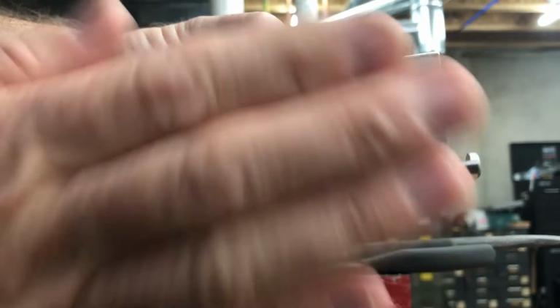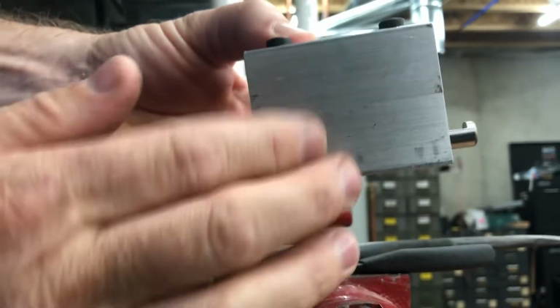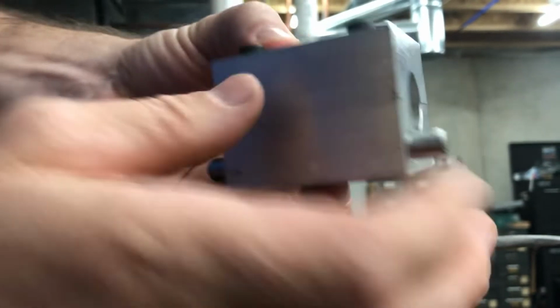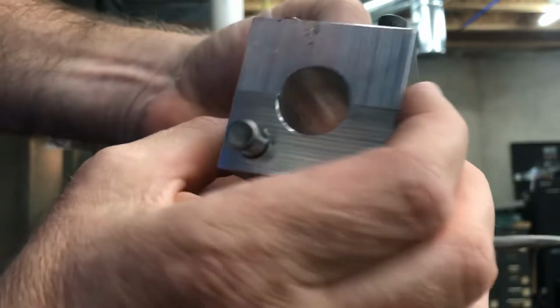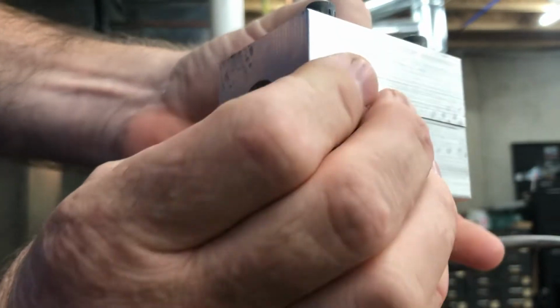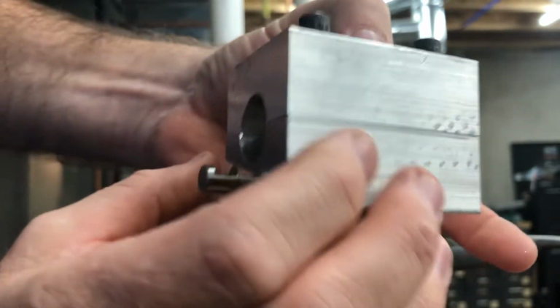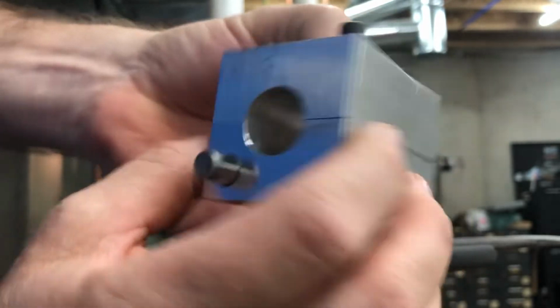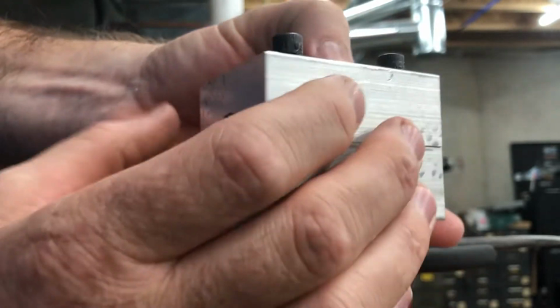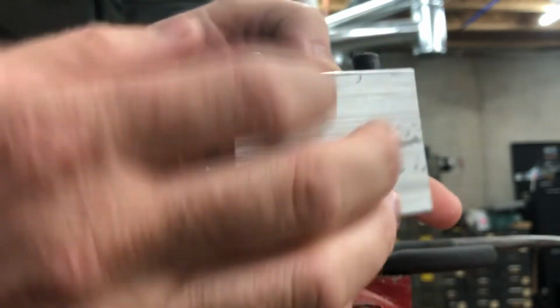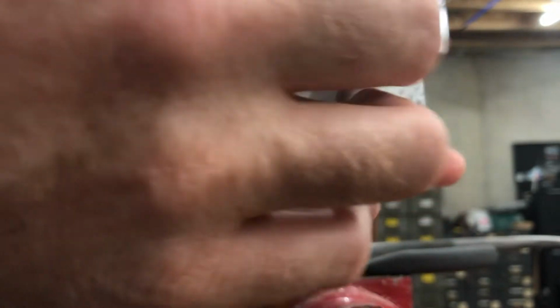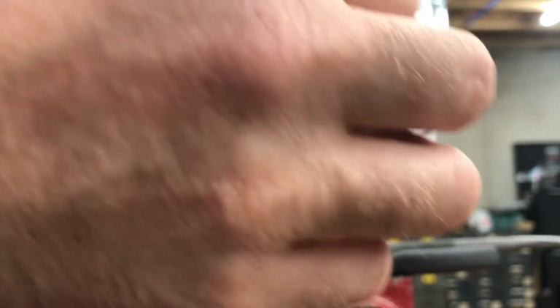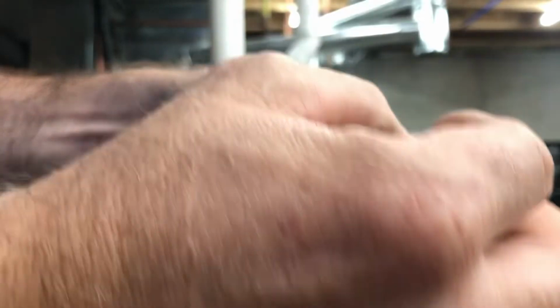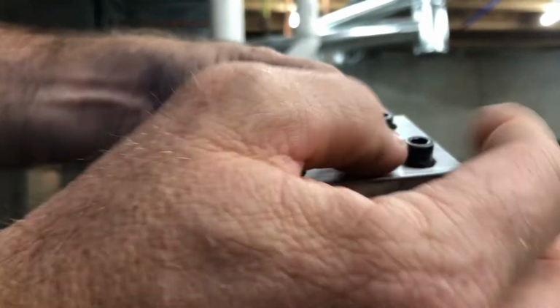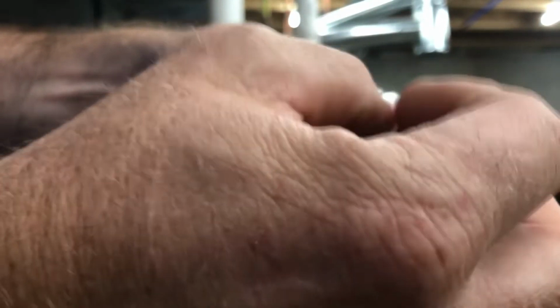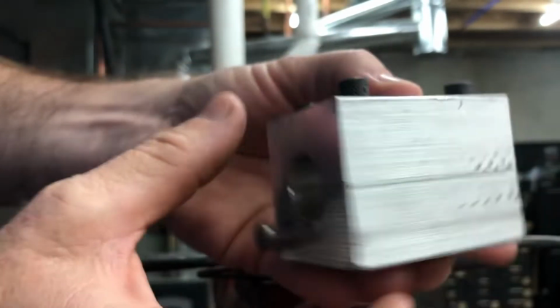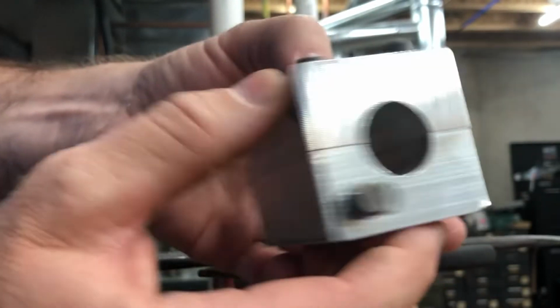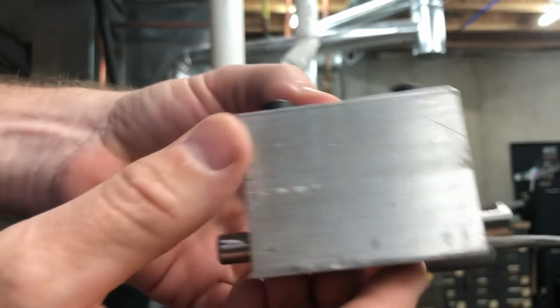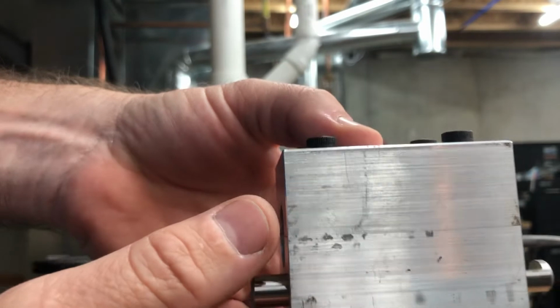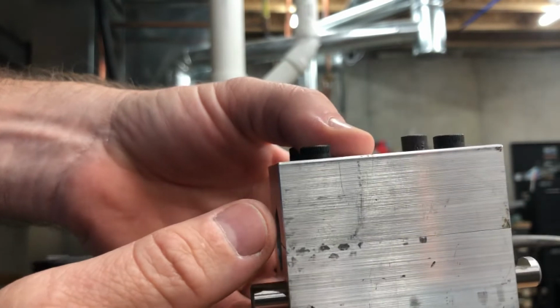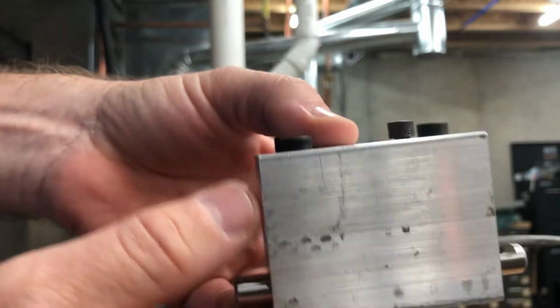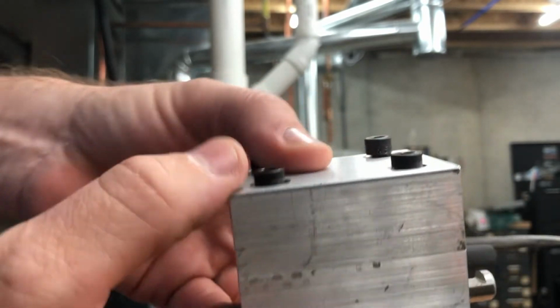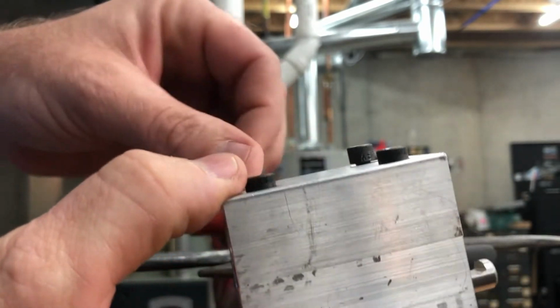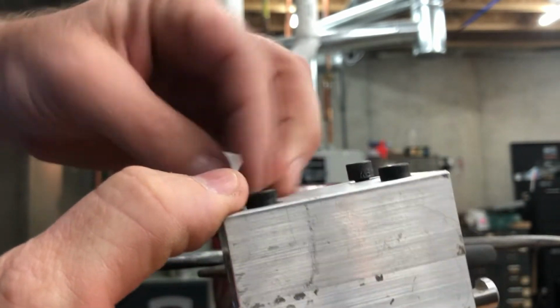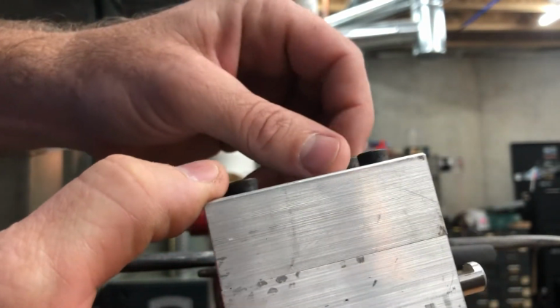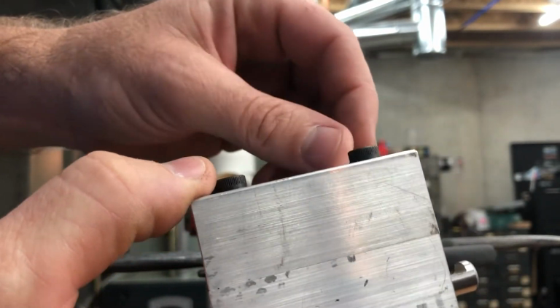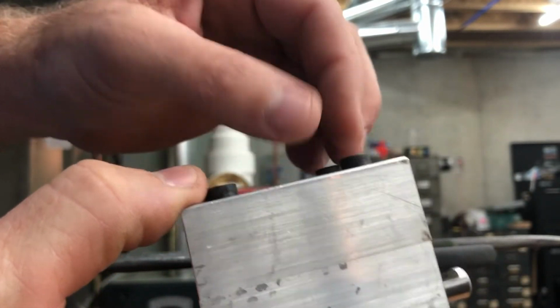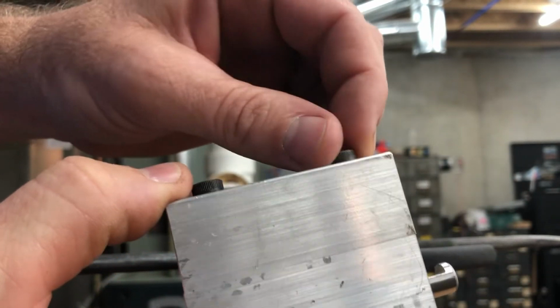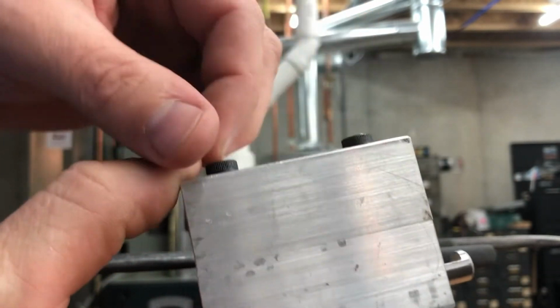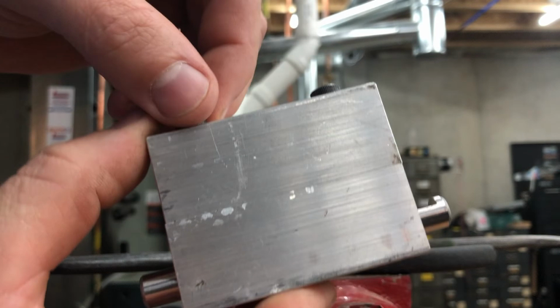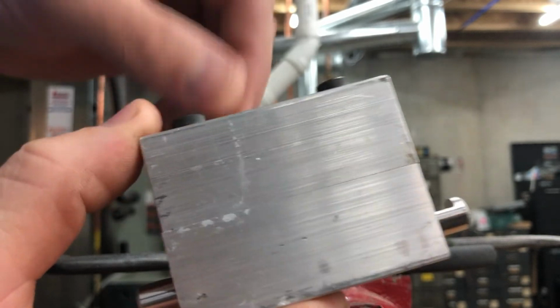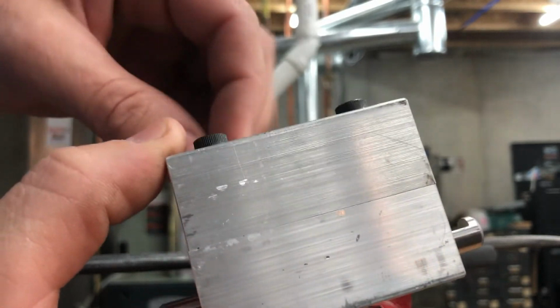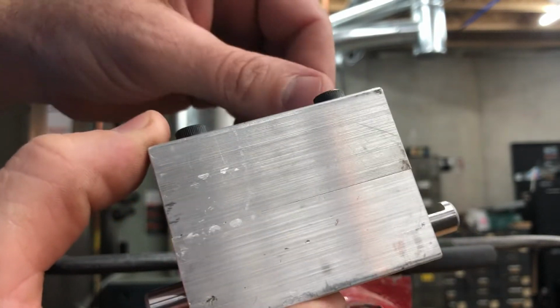That way you know you need to keep them aligned — it's just a quick reference. That's a quick overview of the fixture. I'll do a follow-up video showing how to remove springs and put new springs back on the traps.